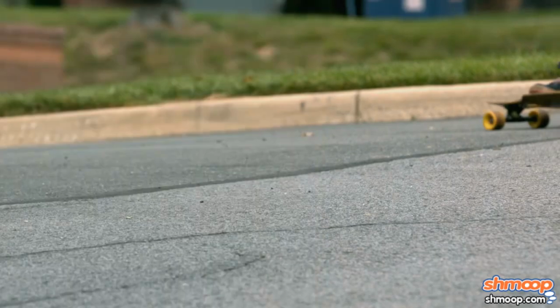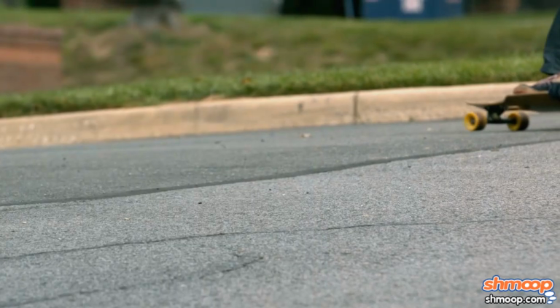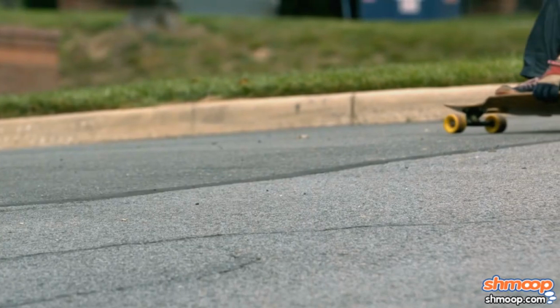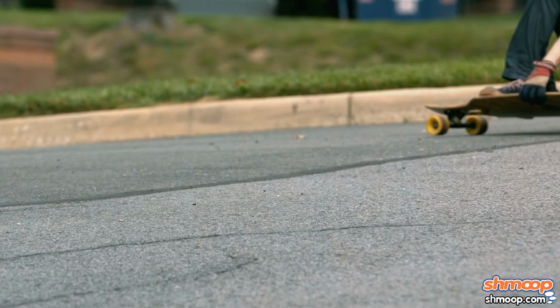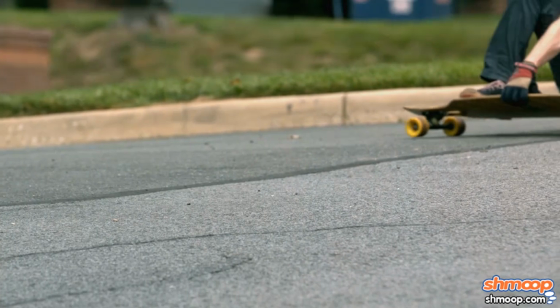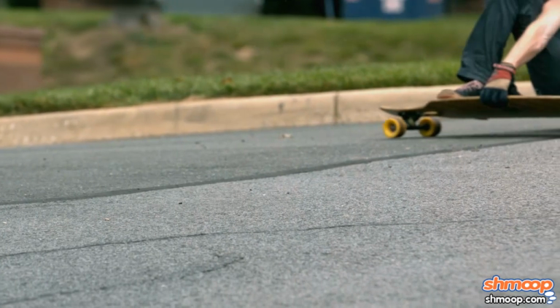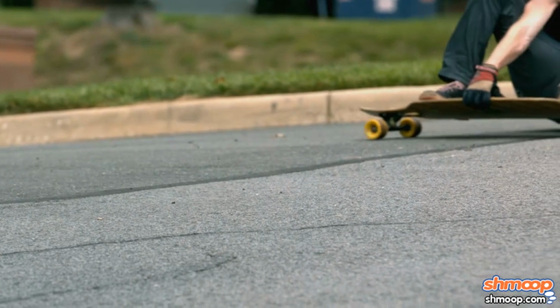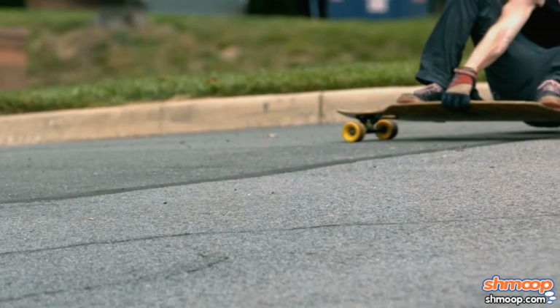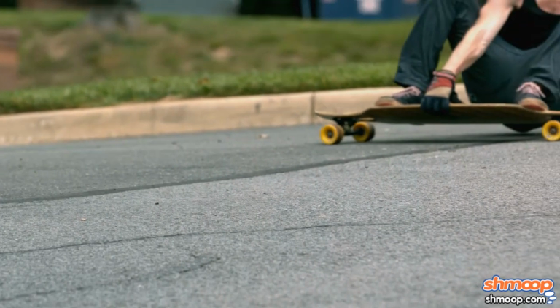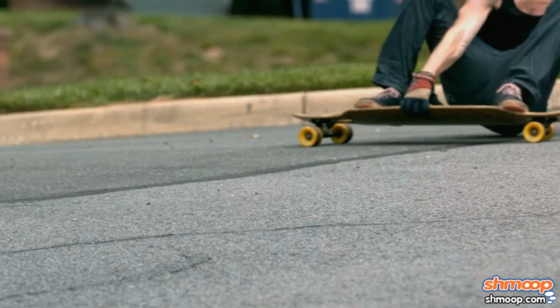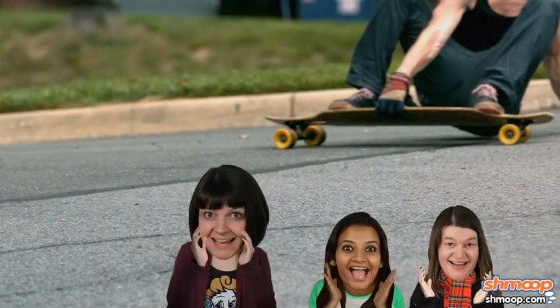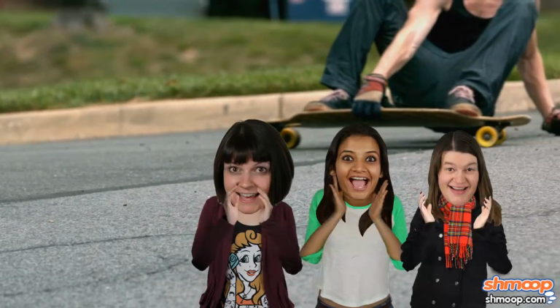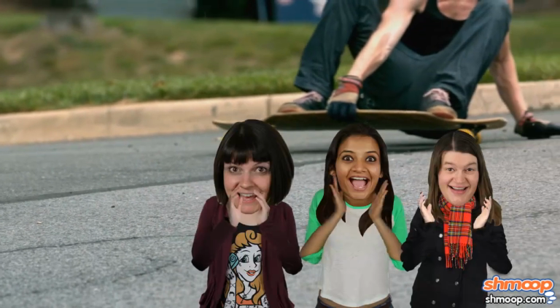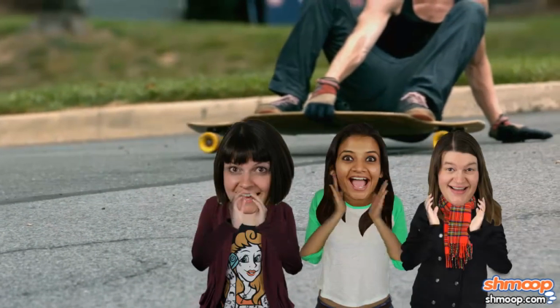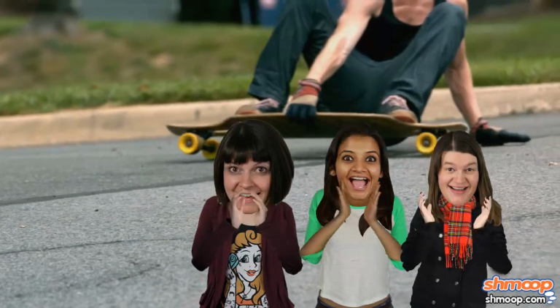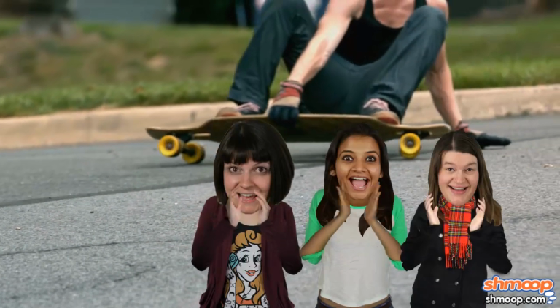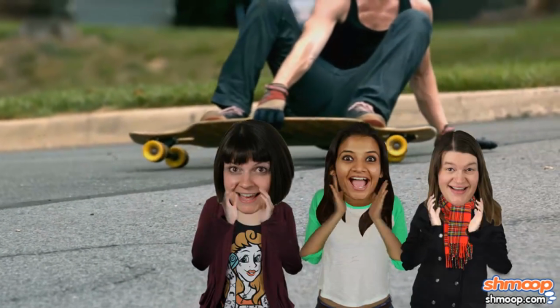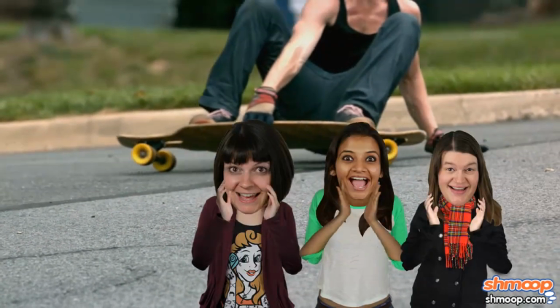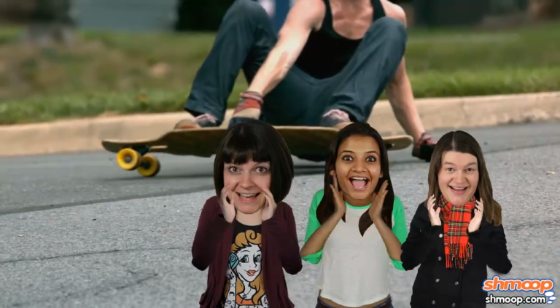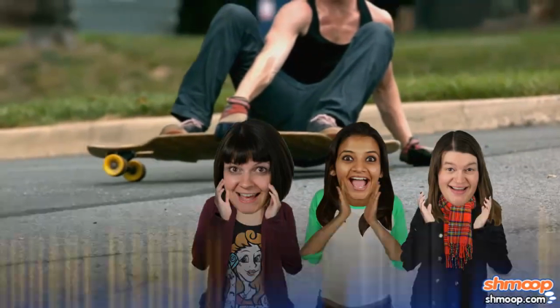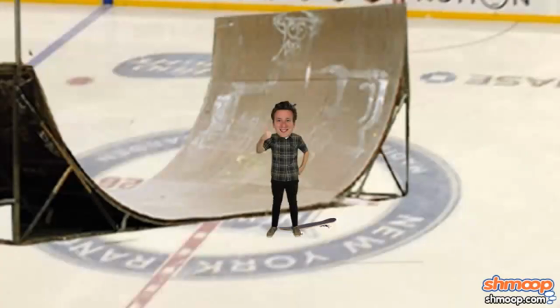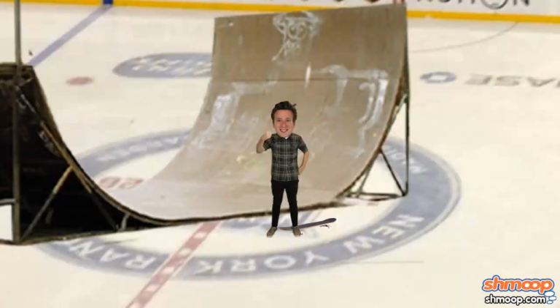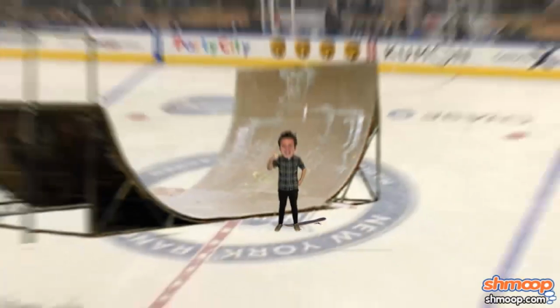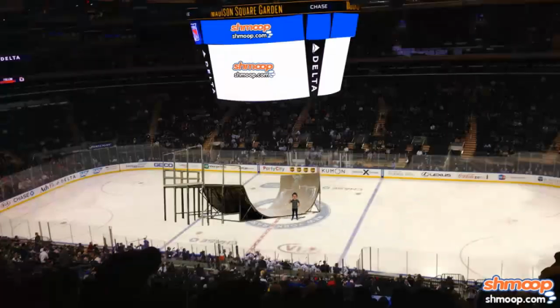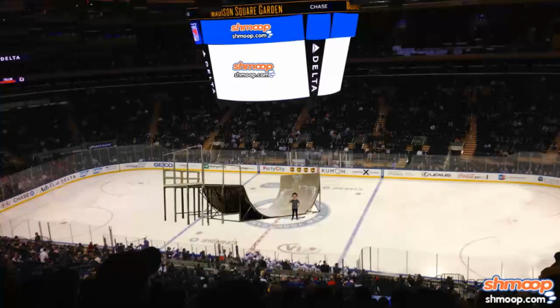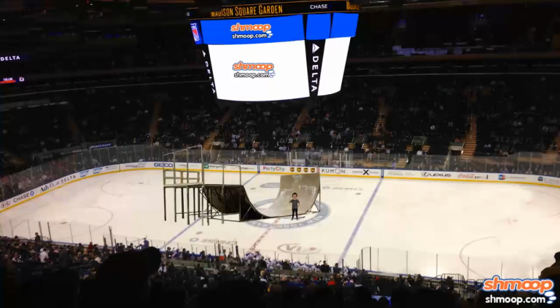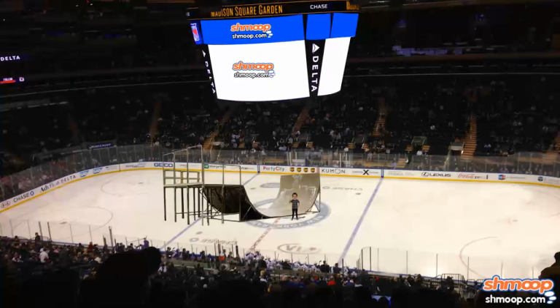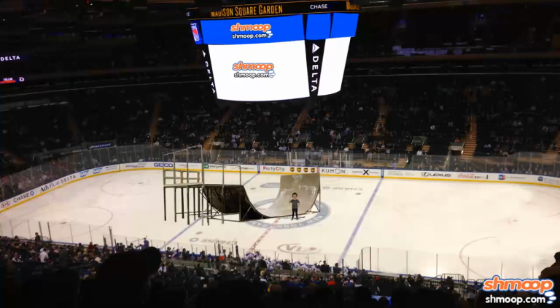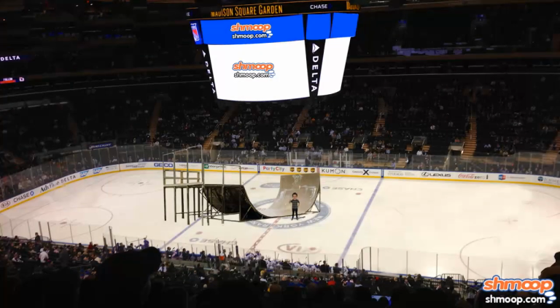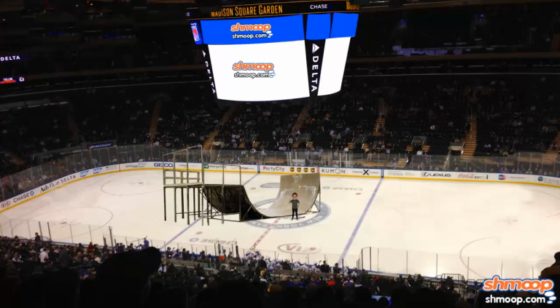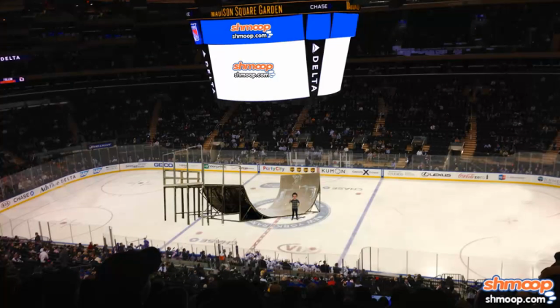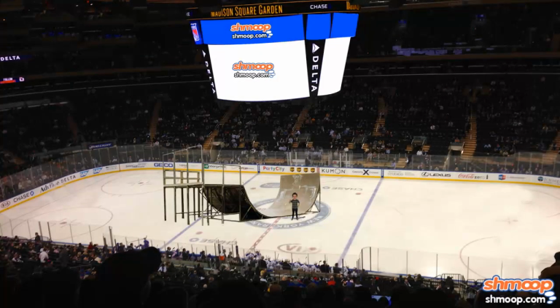First of all, we'd like to know where this skateboard park is that gets that kind of an audience. Unless it's smack dab in the middle of Madison Square Garden, we're a little confused. But okay, suspension of disbelief.